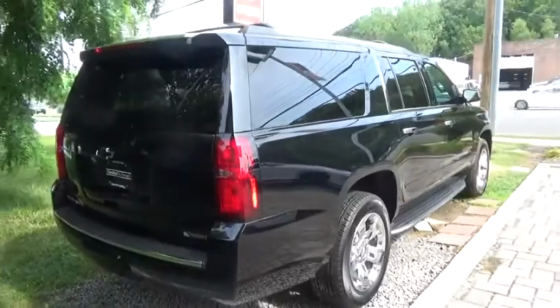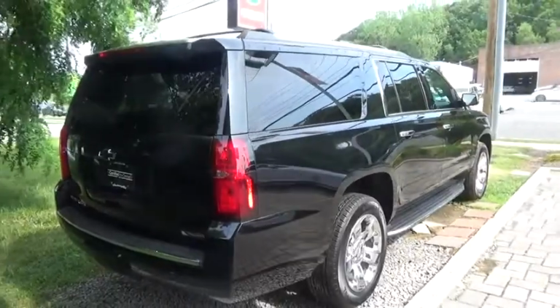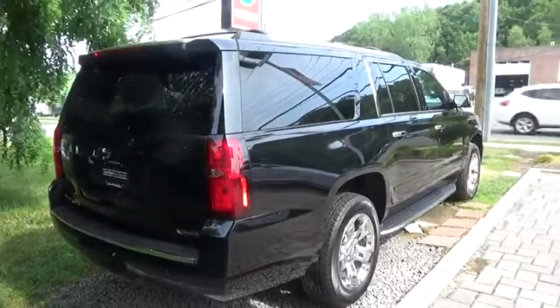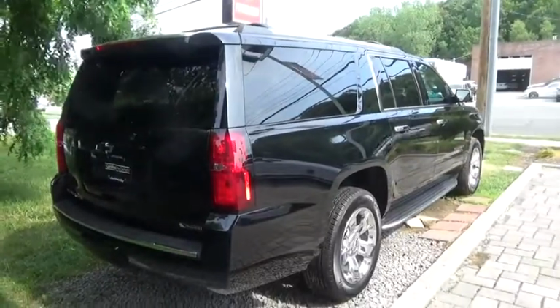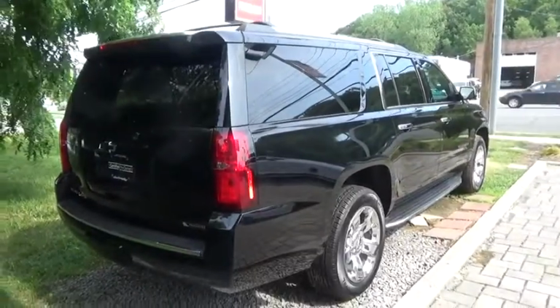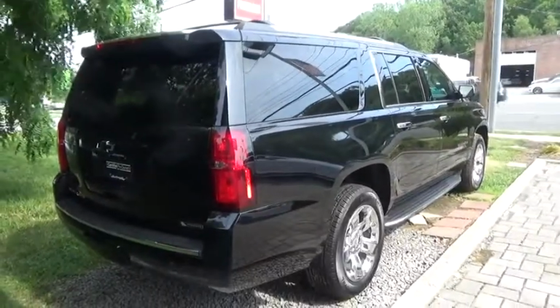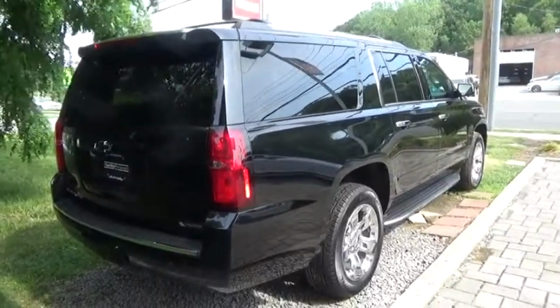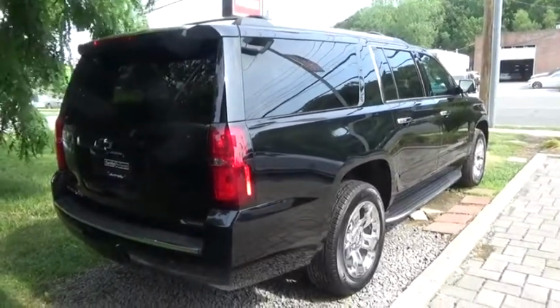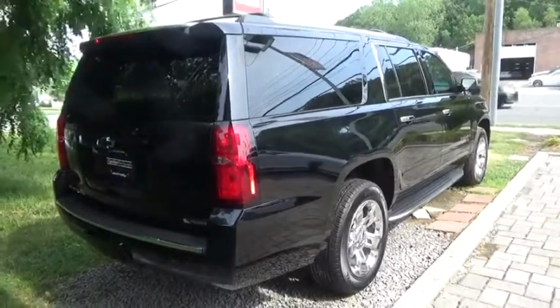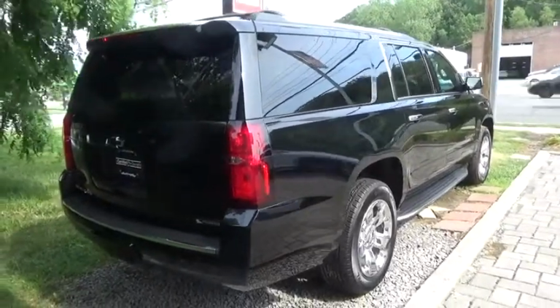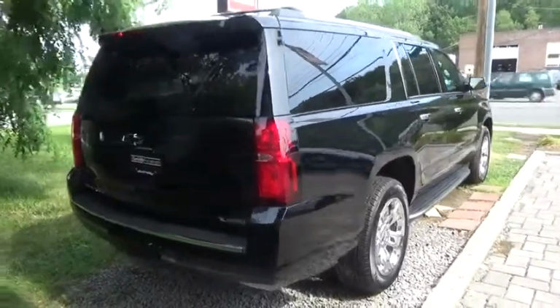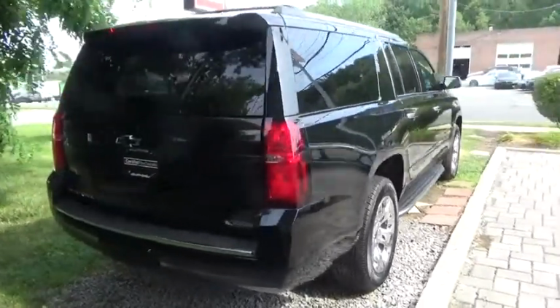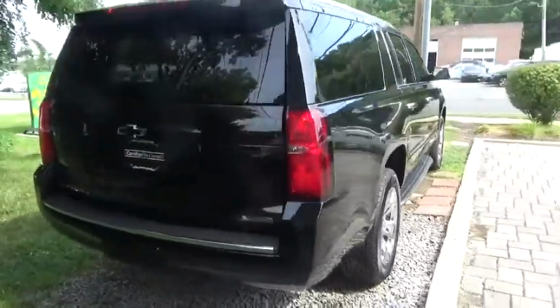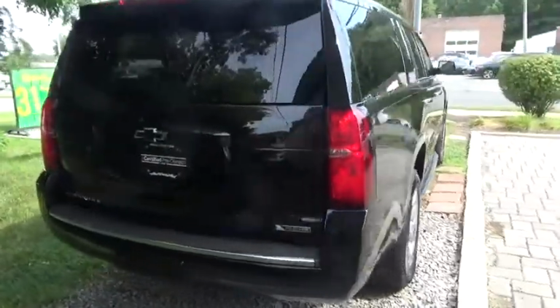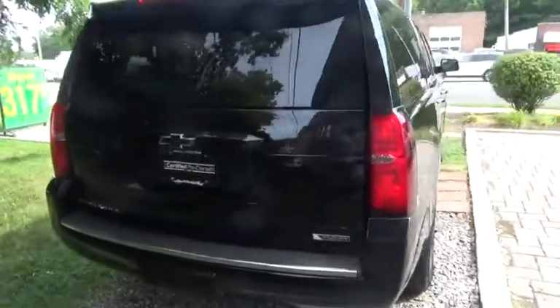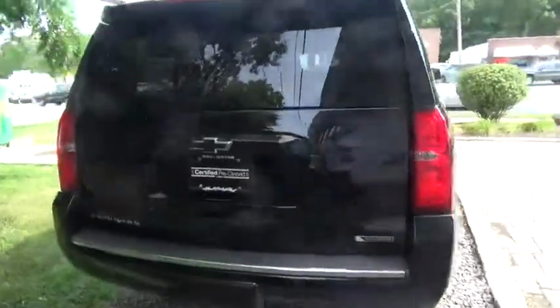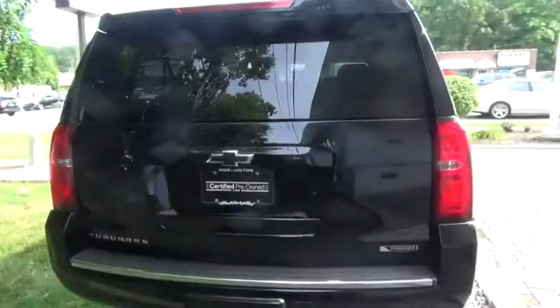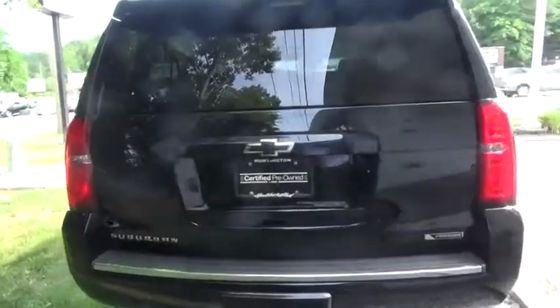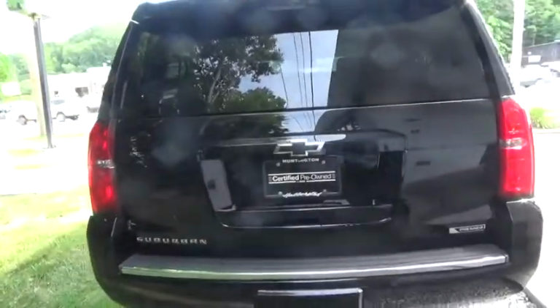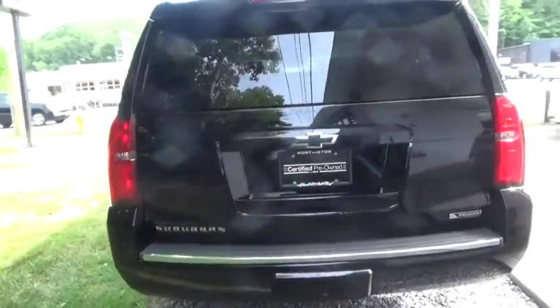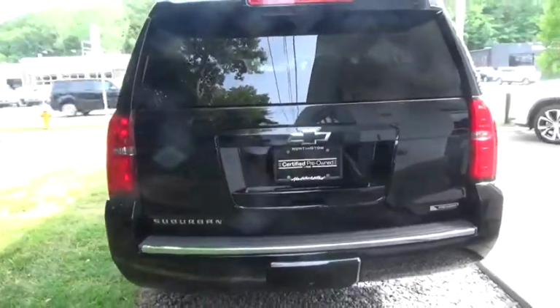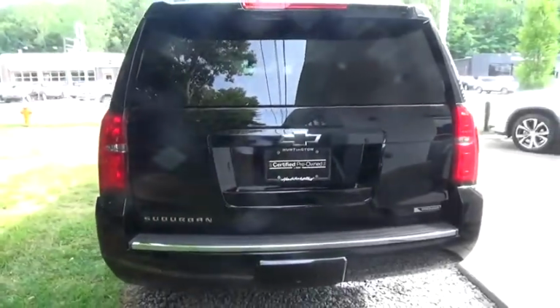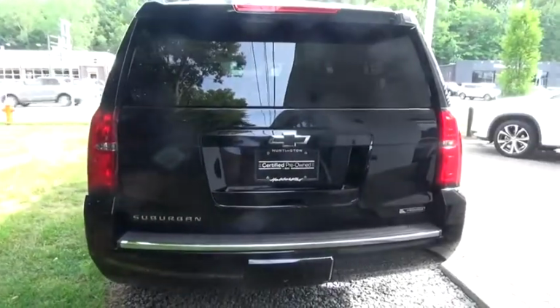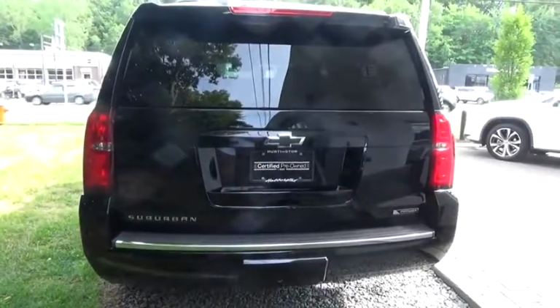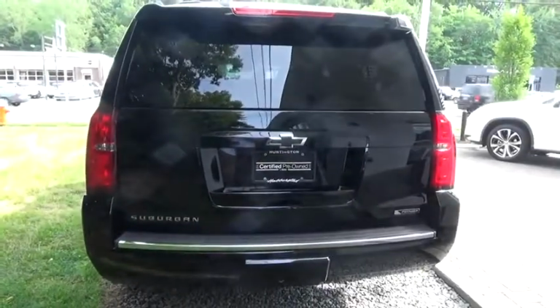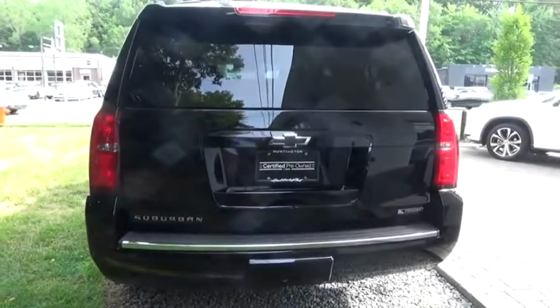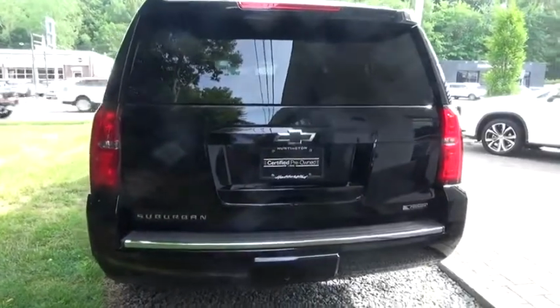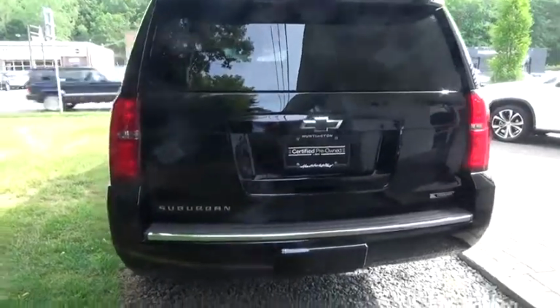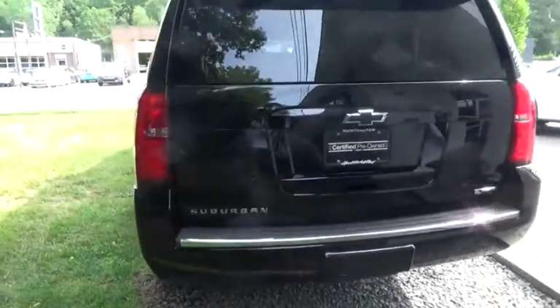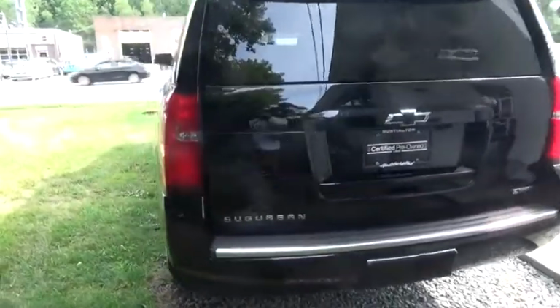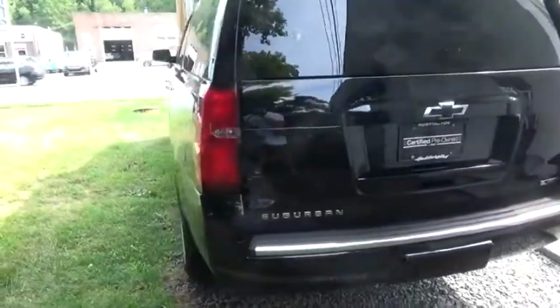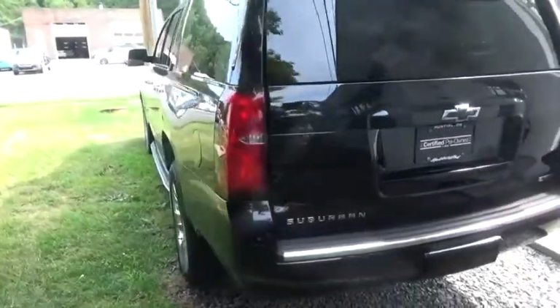Backup camera, DVD system, power liftgate, remote engine start, Bluetooth, leather-wrapped steering wheel, power steering, adjustable steering wheel, four-wheel drive, floor mats.